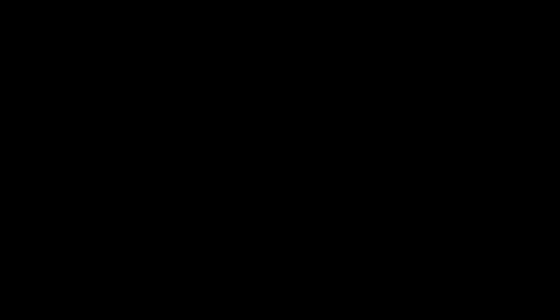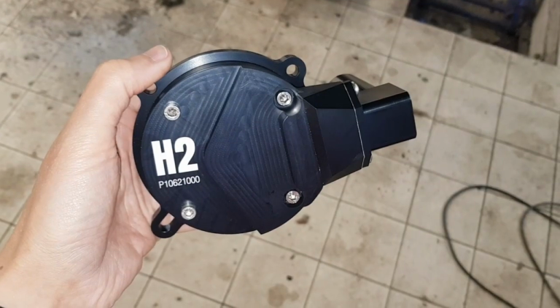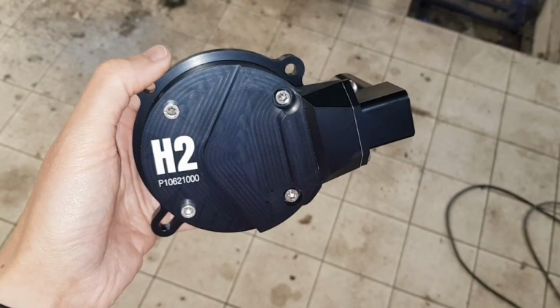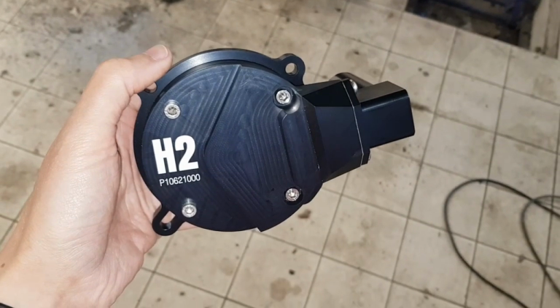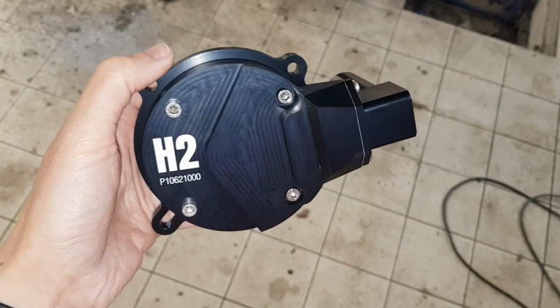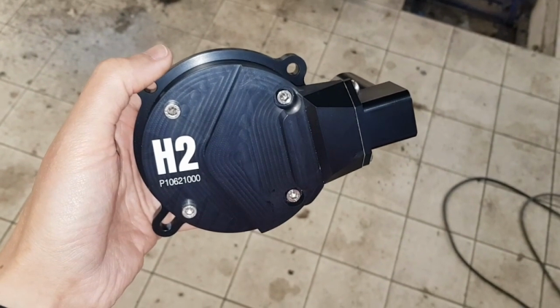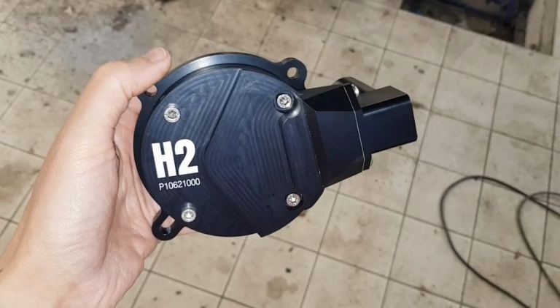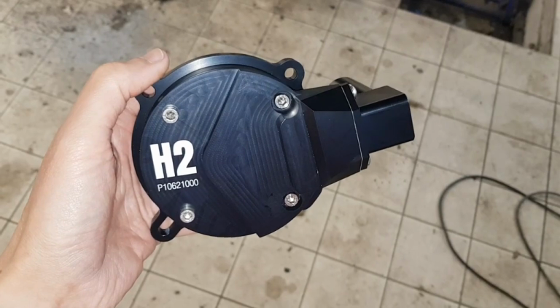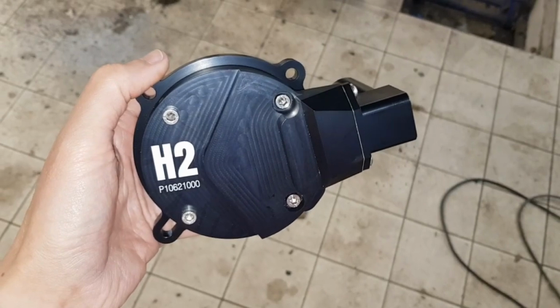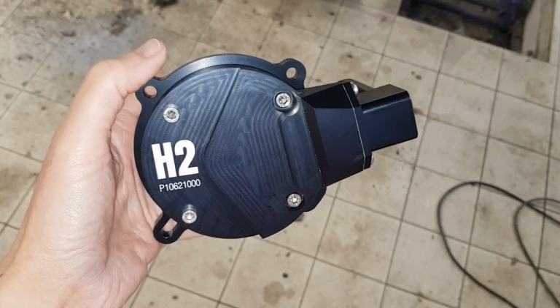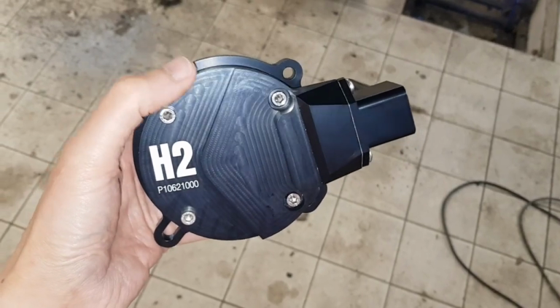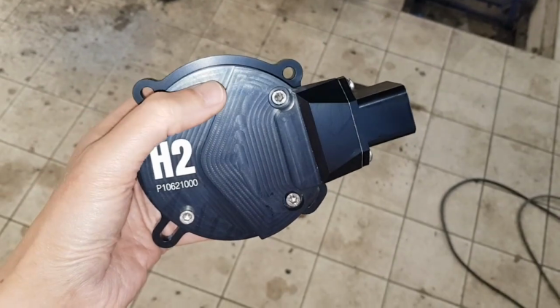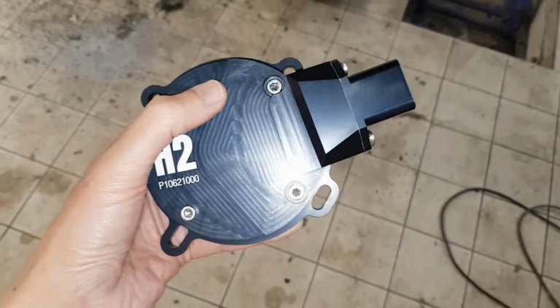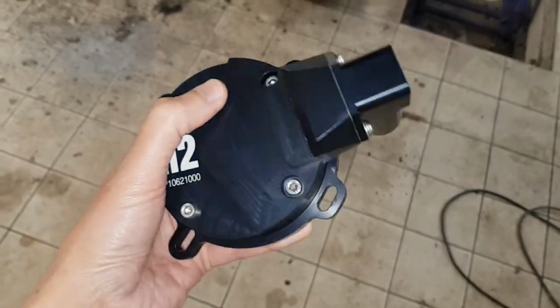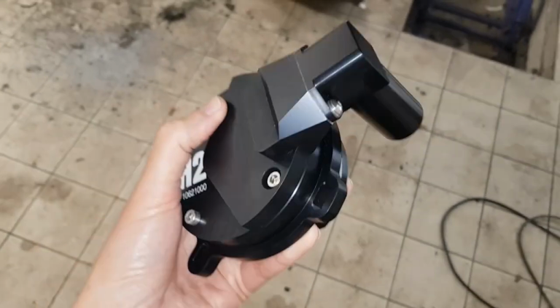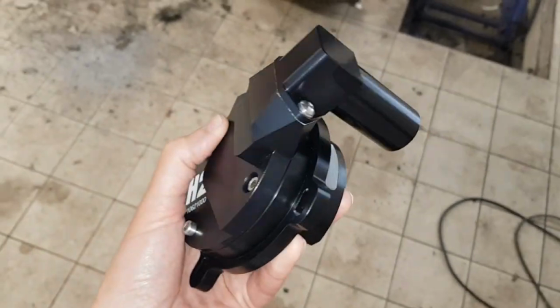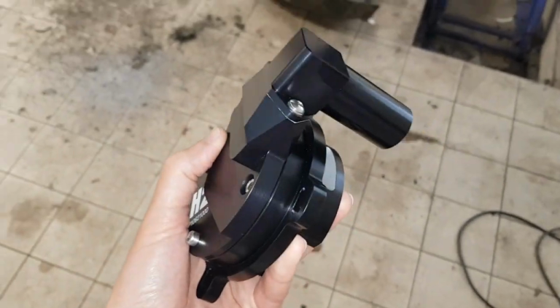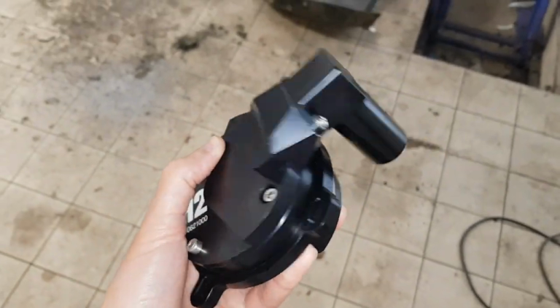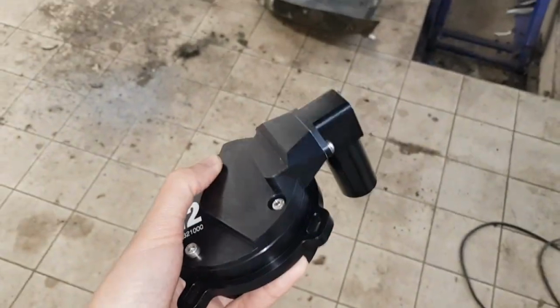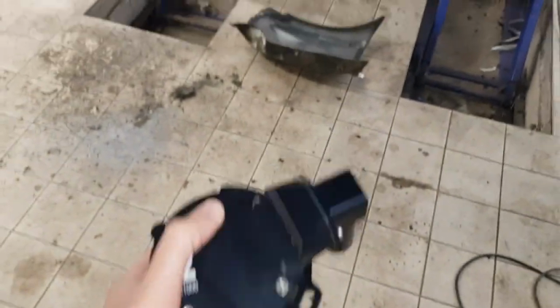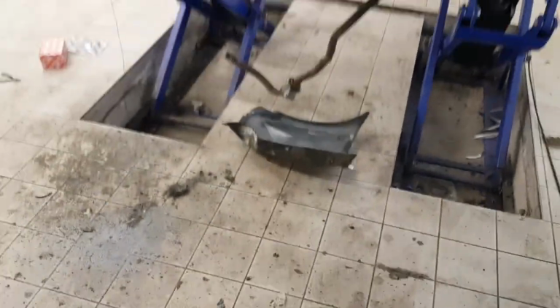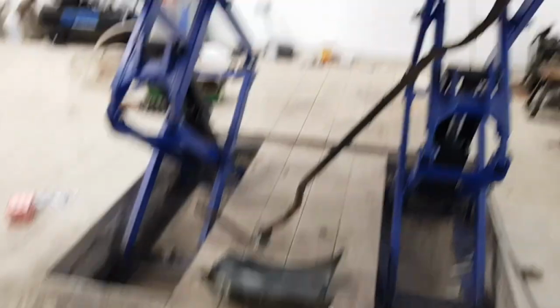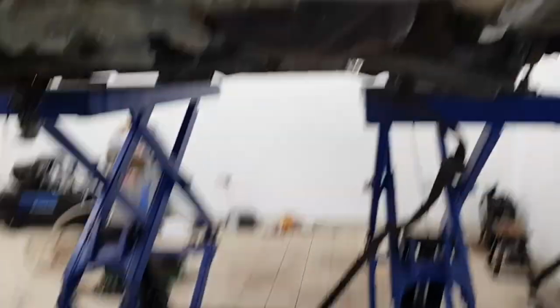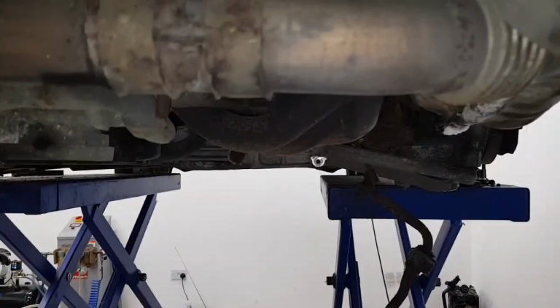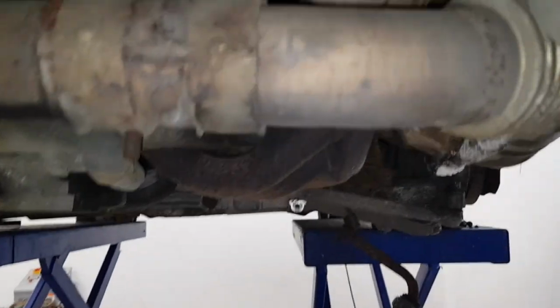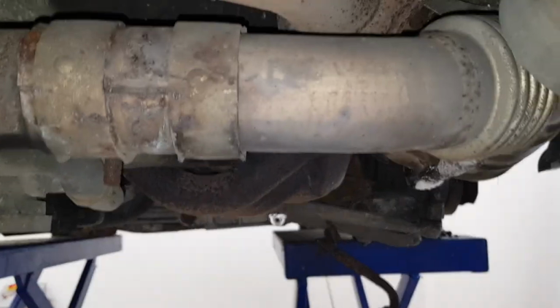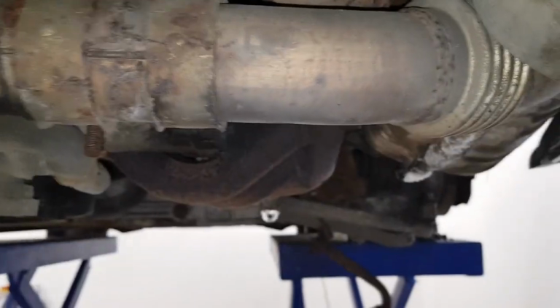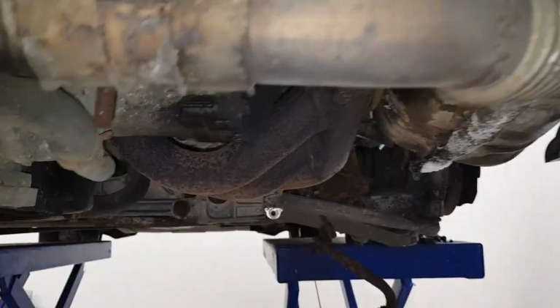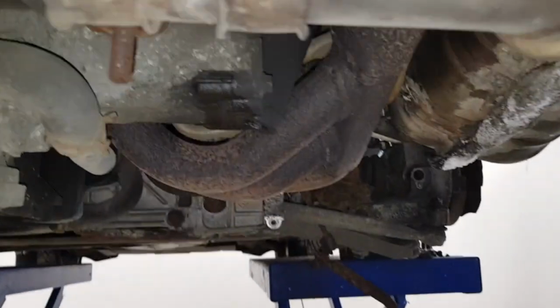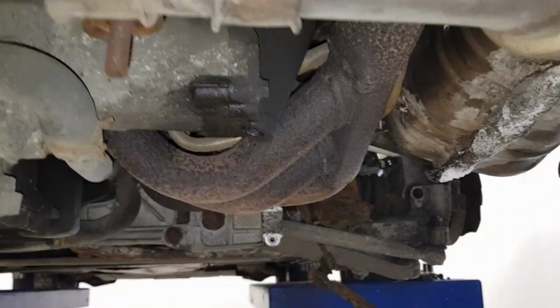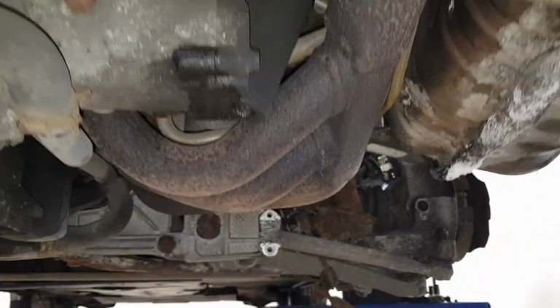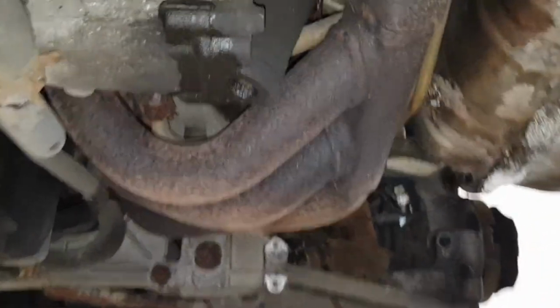In this video I'm going to quickly go through the process for installing the H2 dual scavenge pump on the Porsche 3.4 litre flat six engine as found in the 996 Carrera.